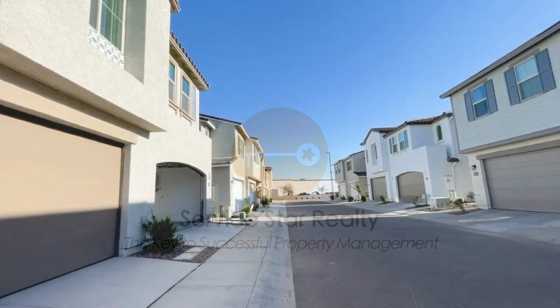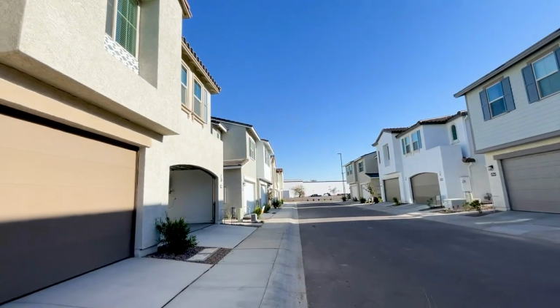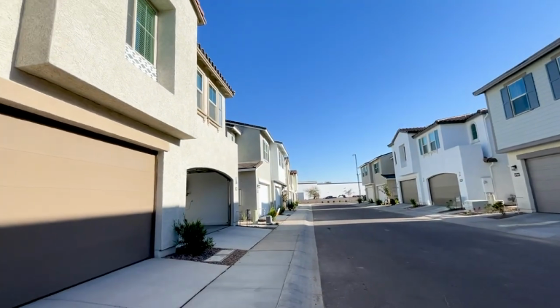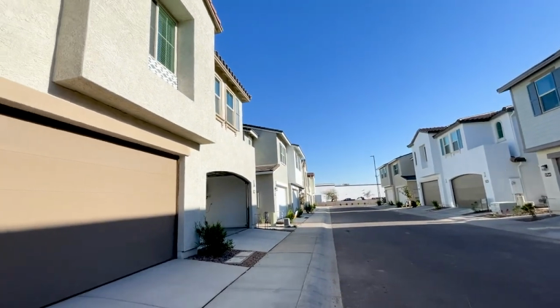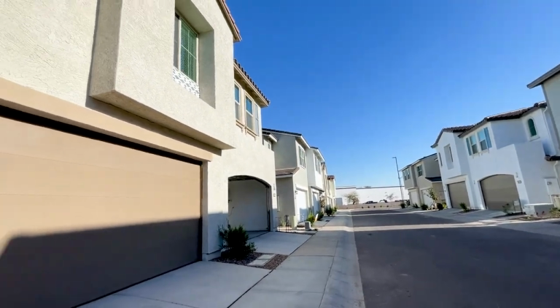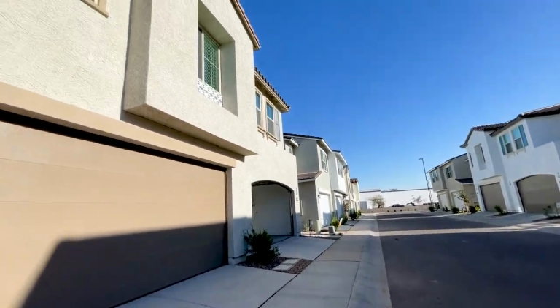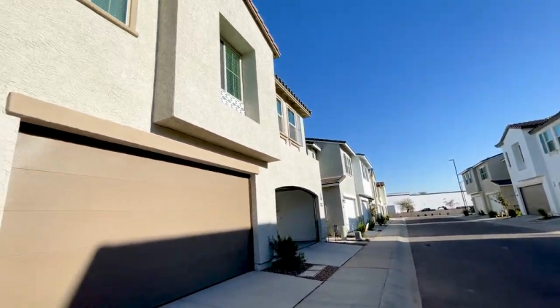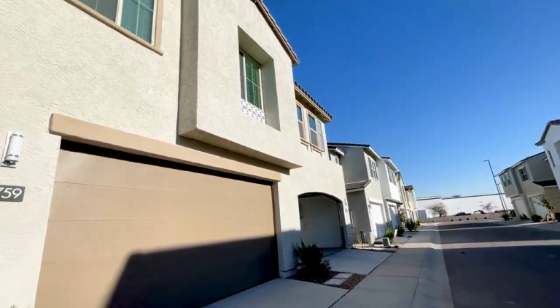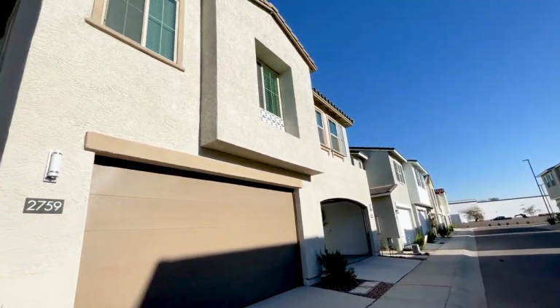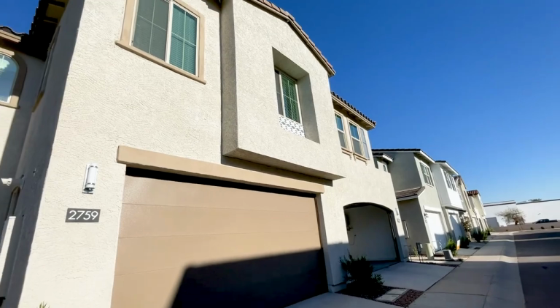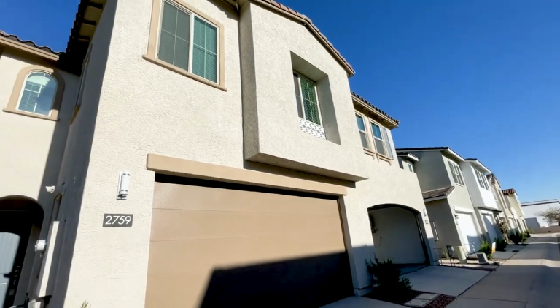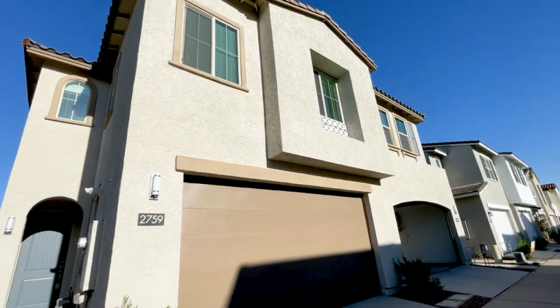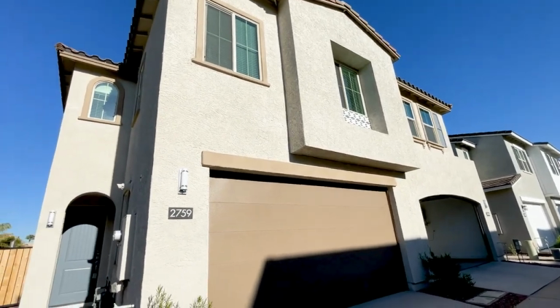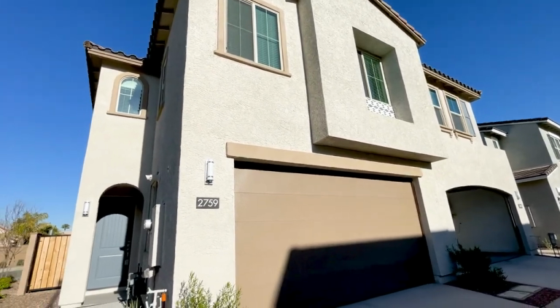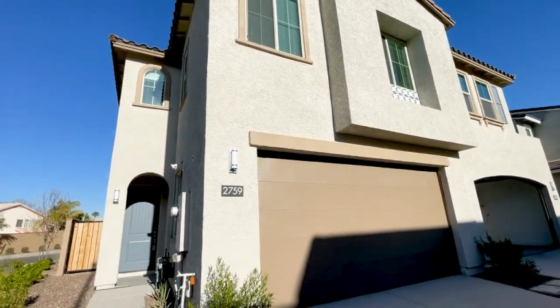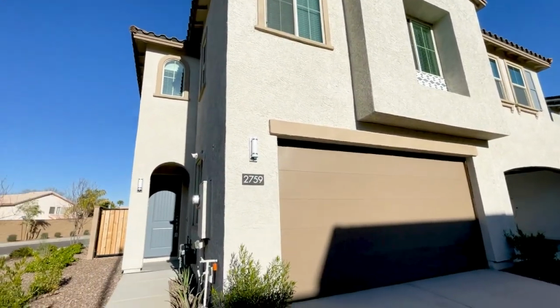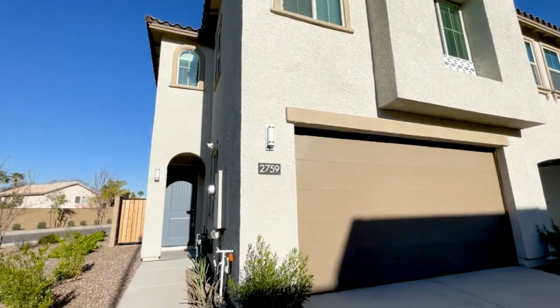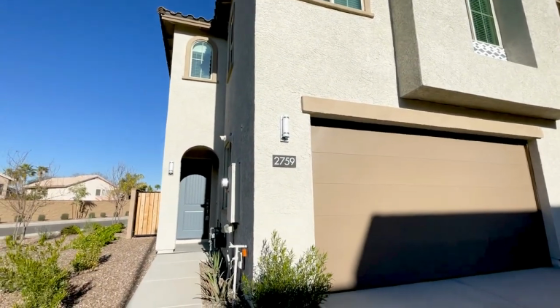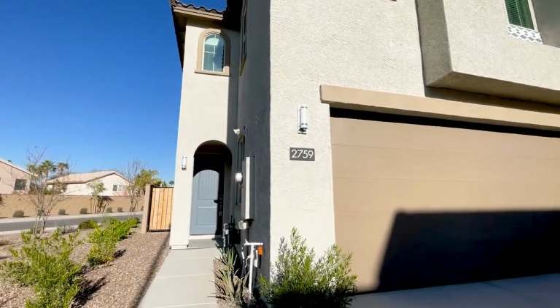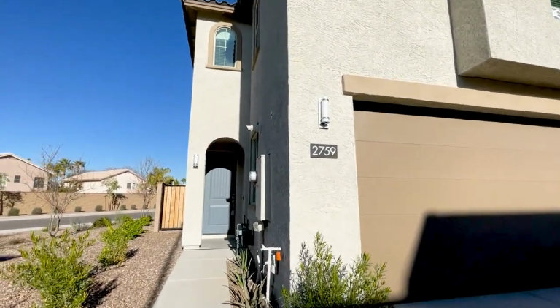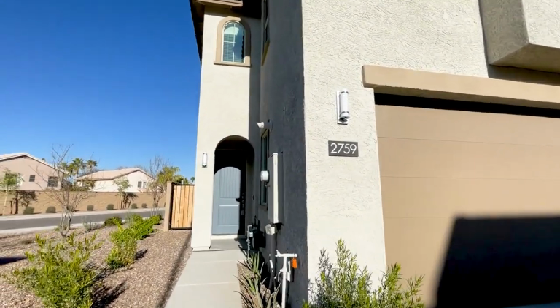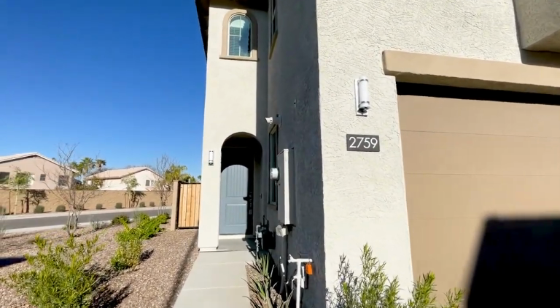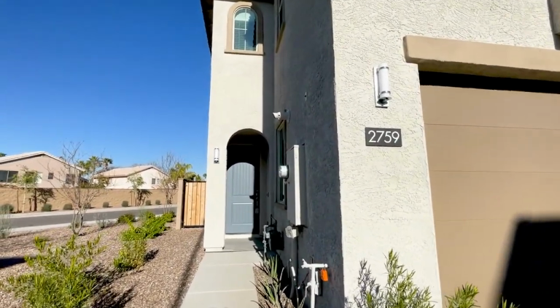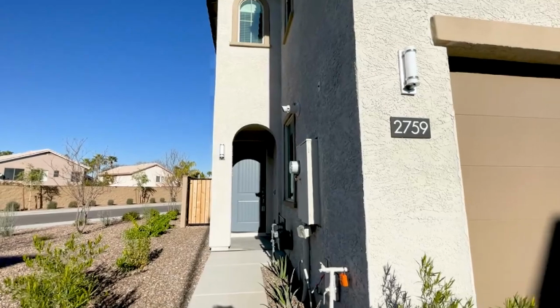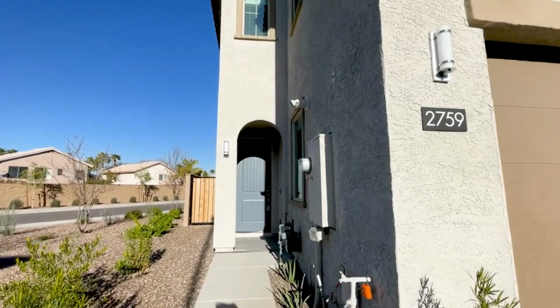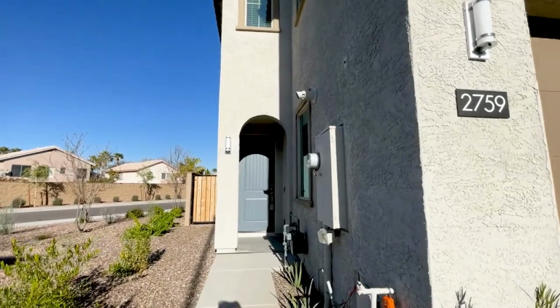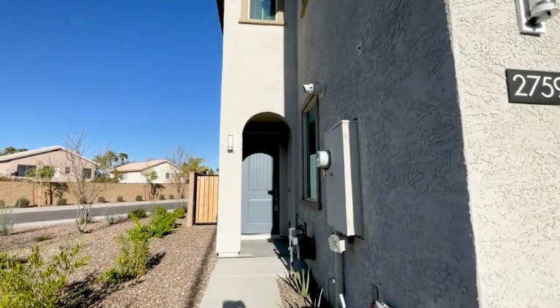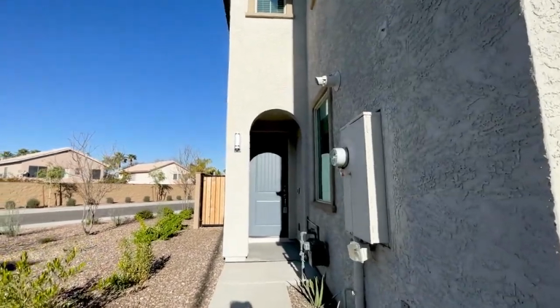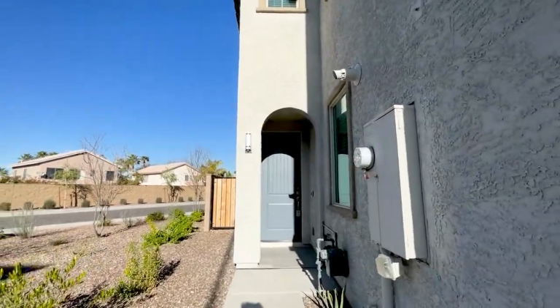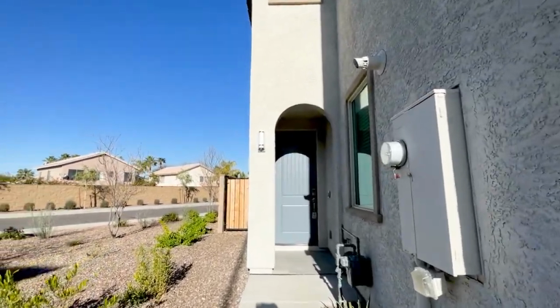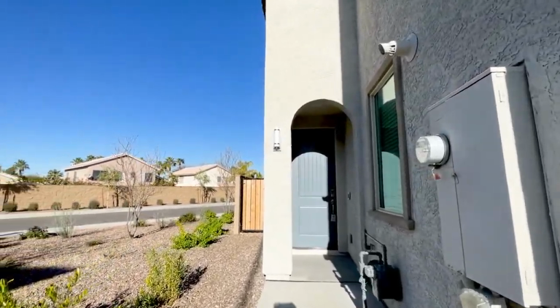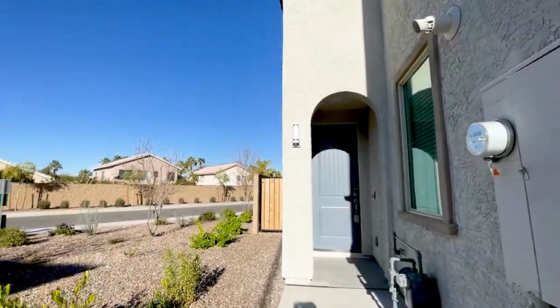Today we are going to tour 2759 South Chipewa Drive in Chandler, Arizona. By the end of this video I hope you'll know whether this is a place you'd want to call home.